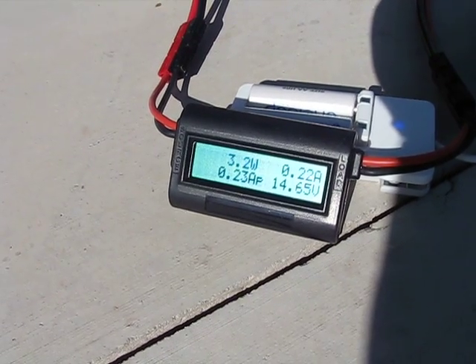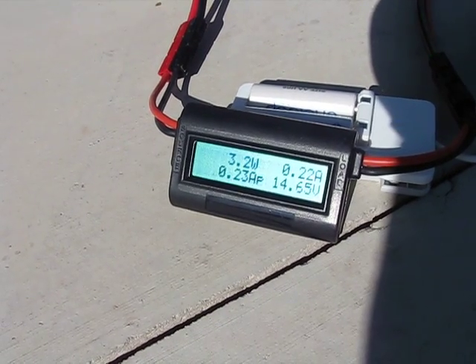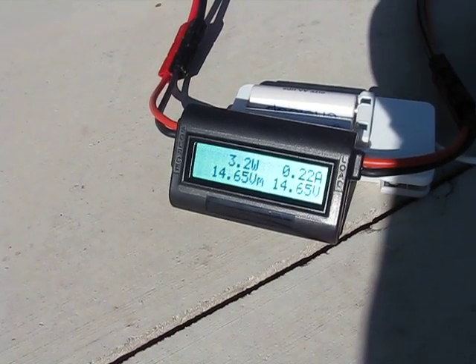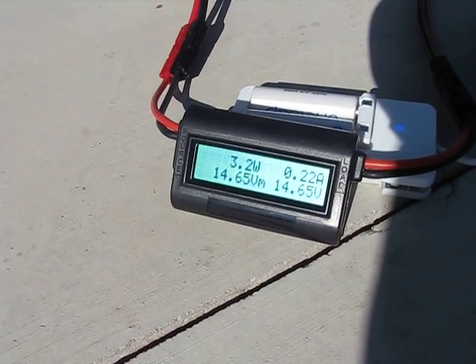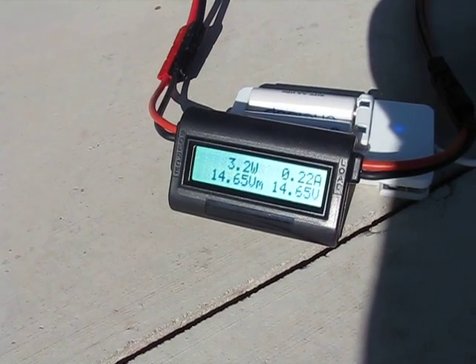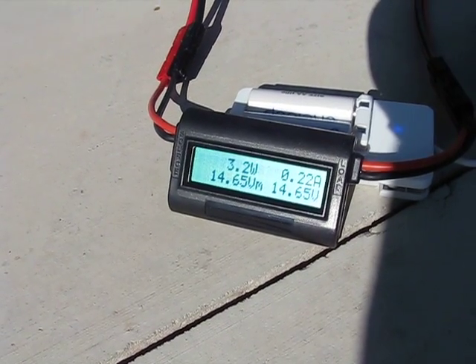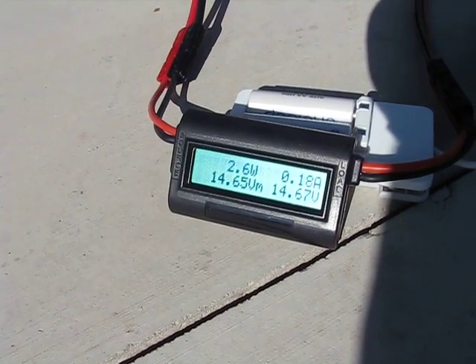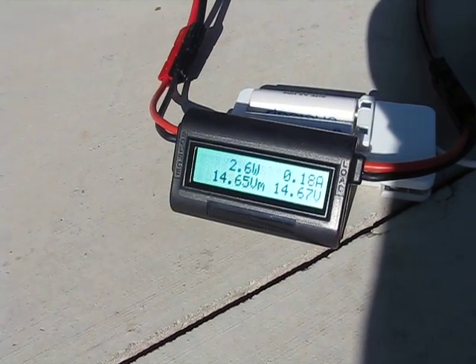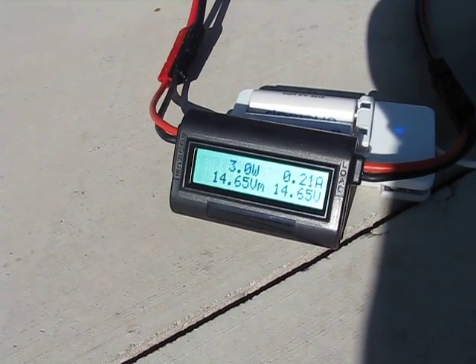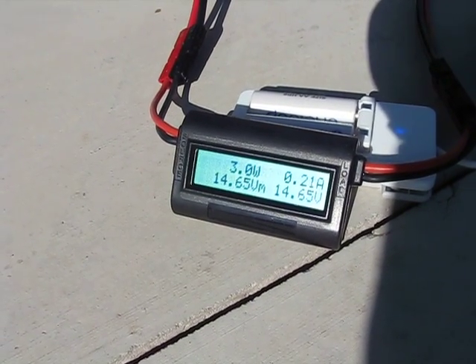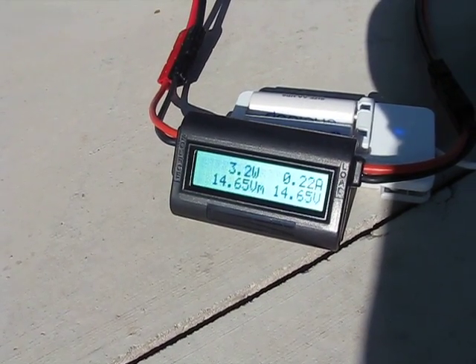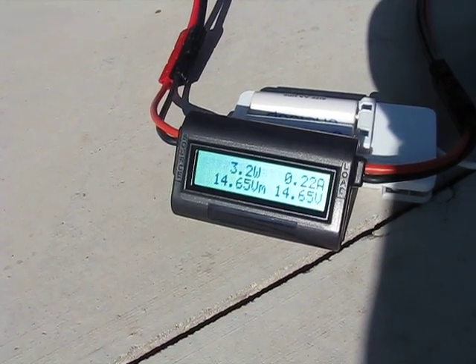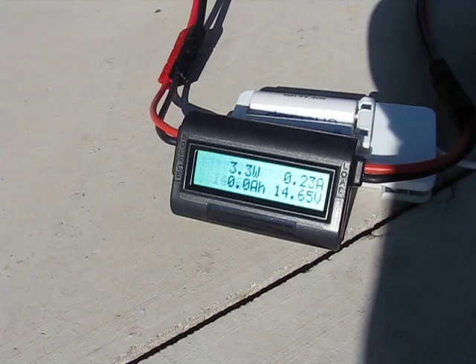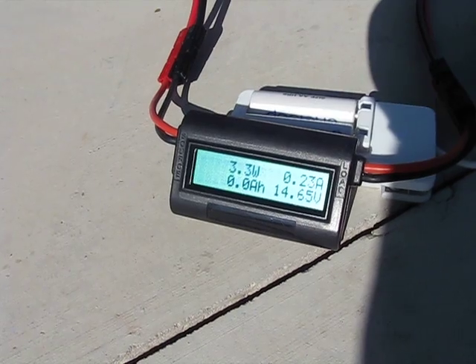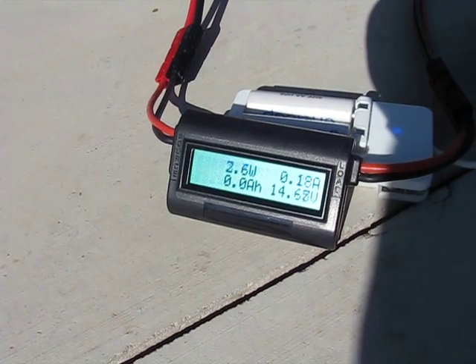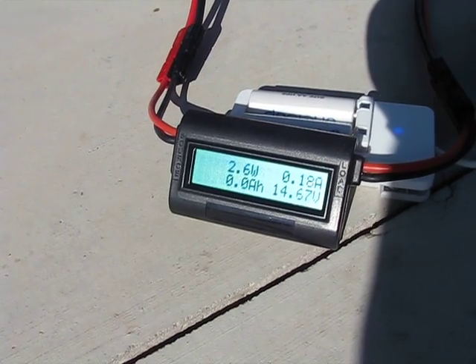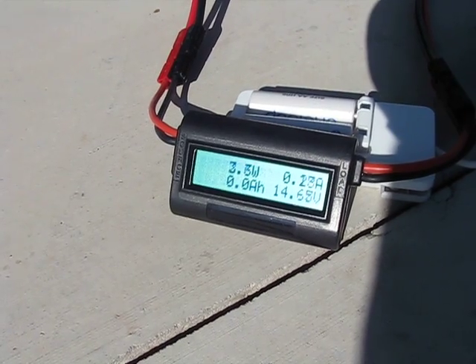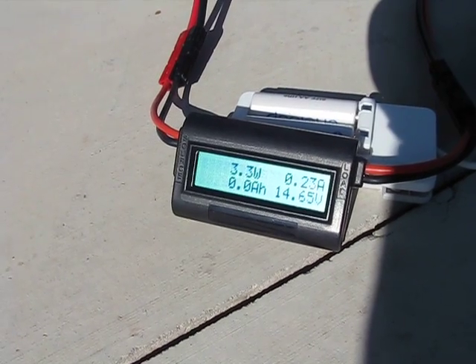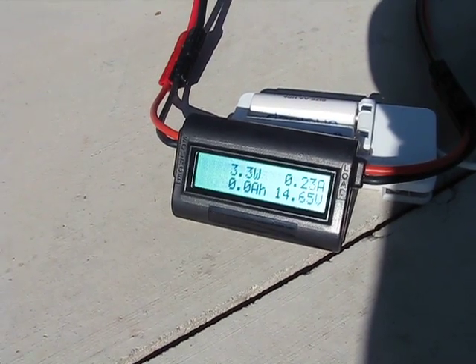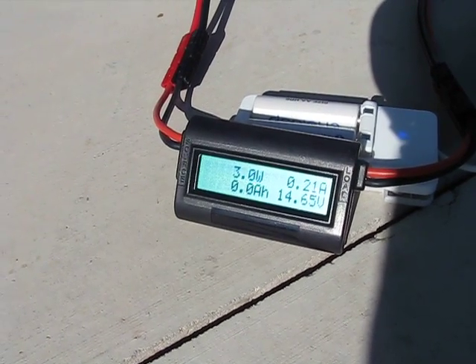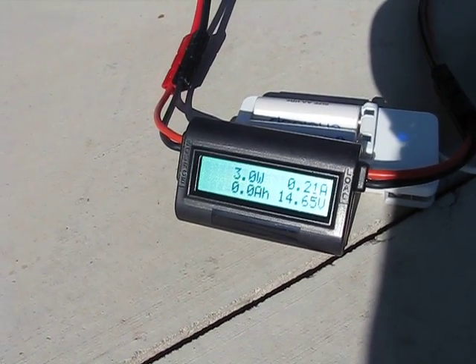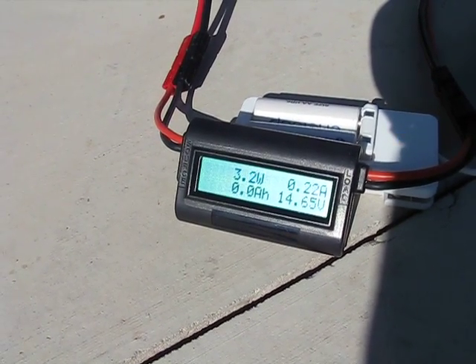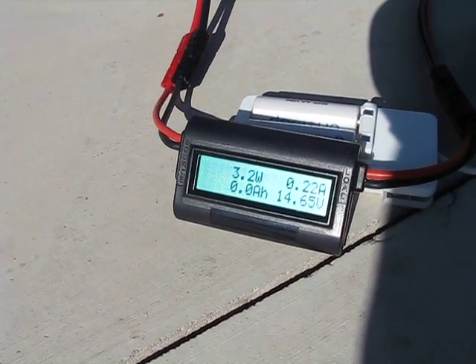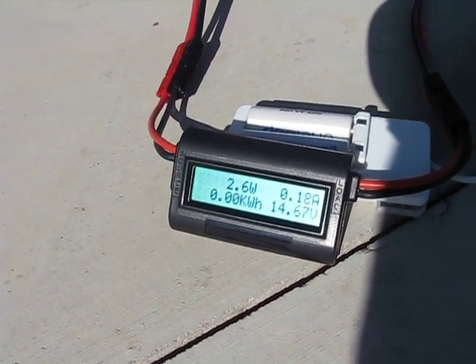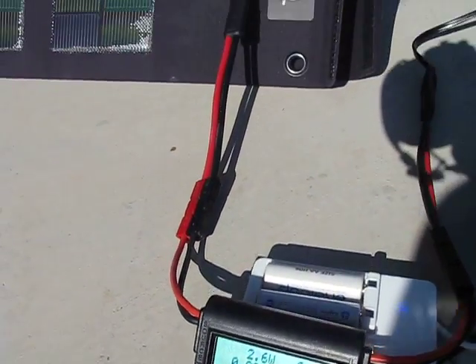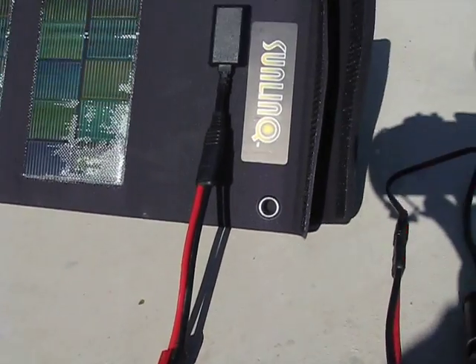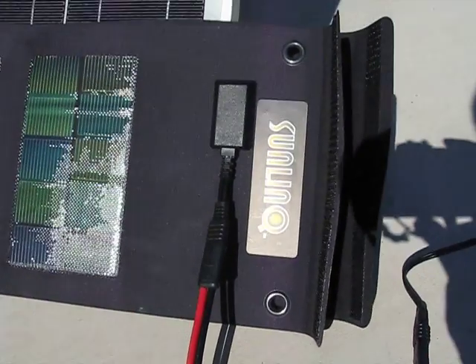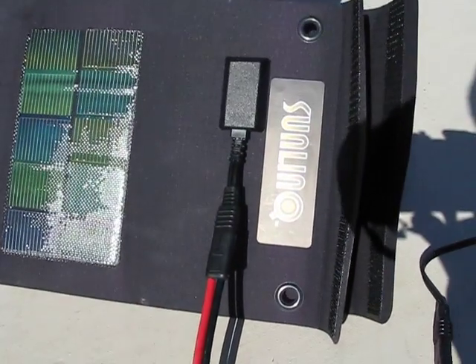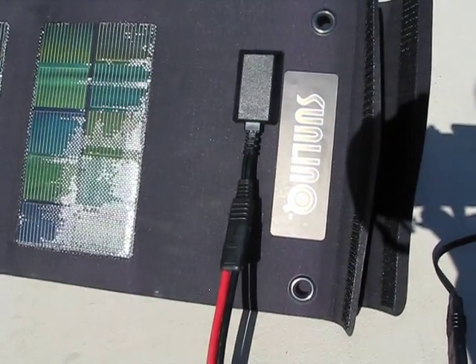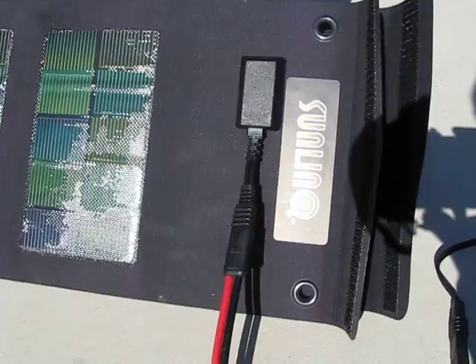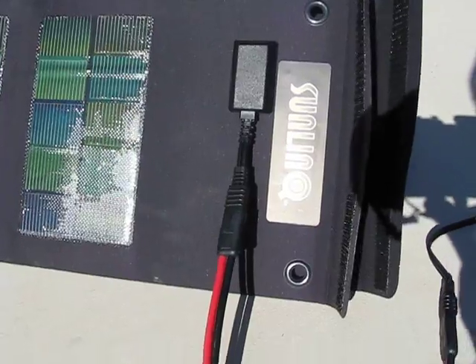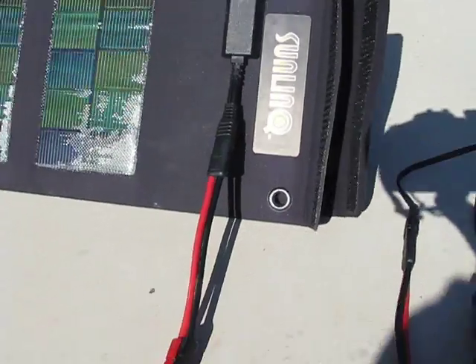This is the way the panels should work. That's the new Sunlink panels performing as expected.